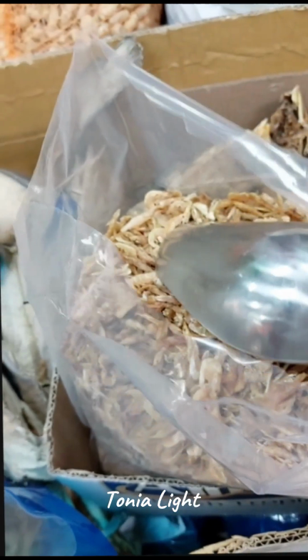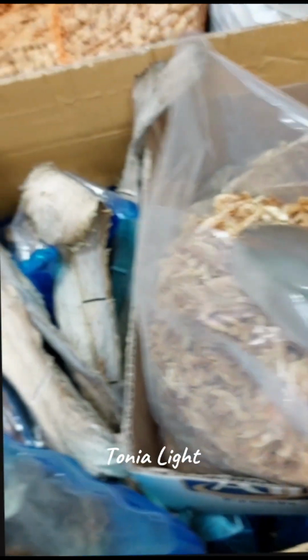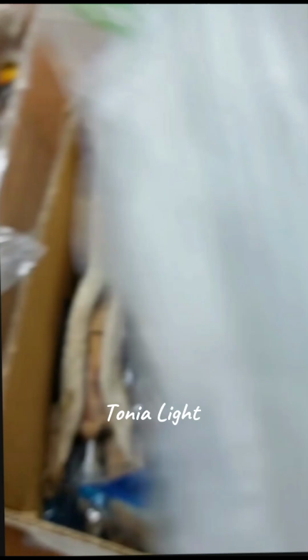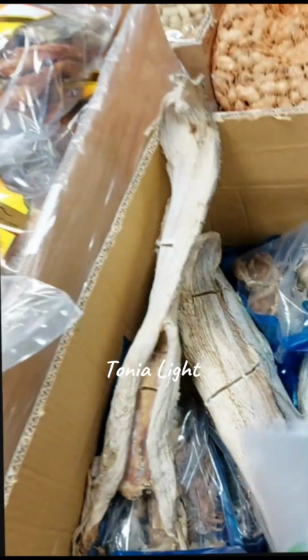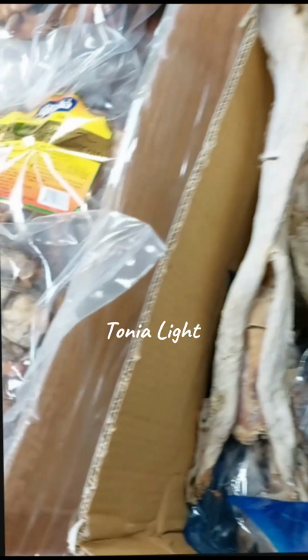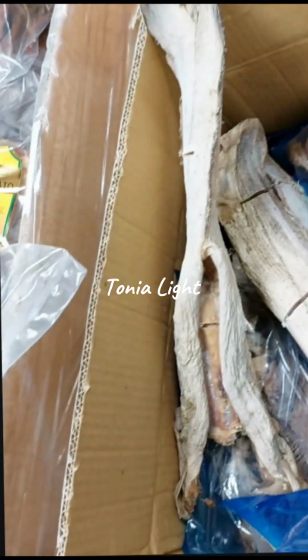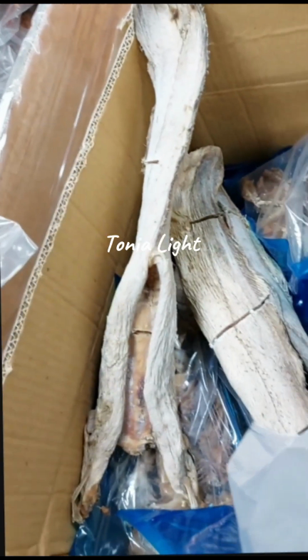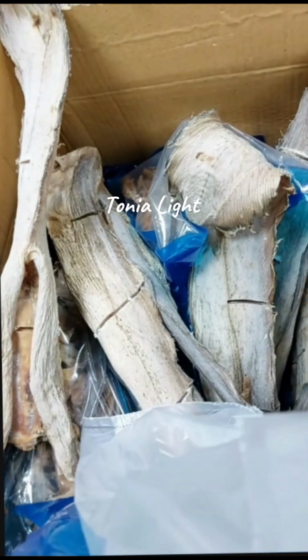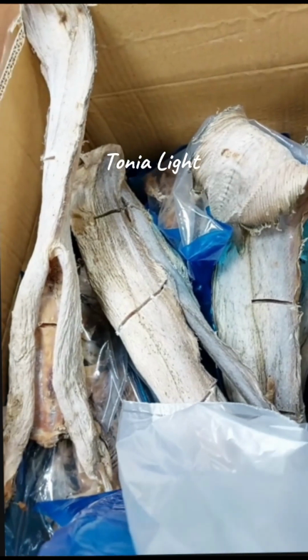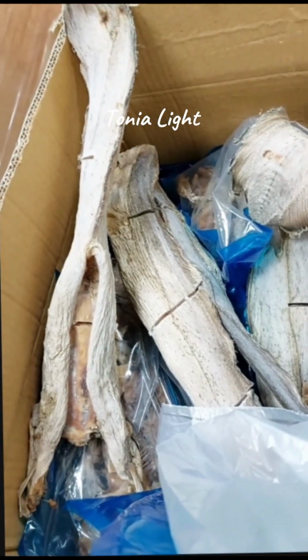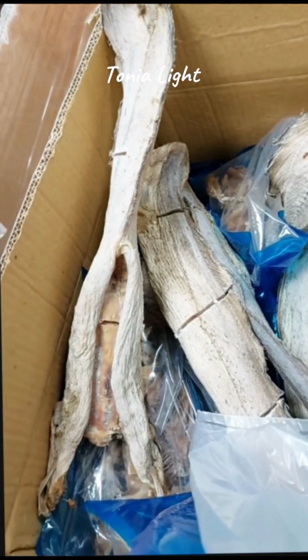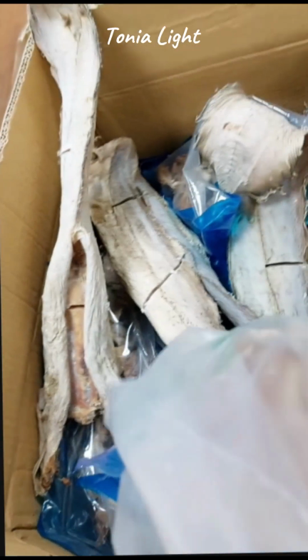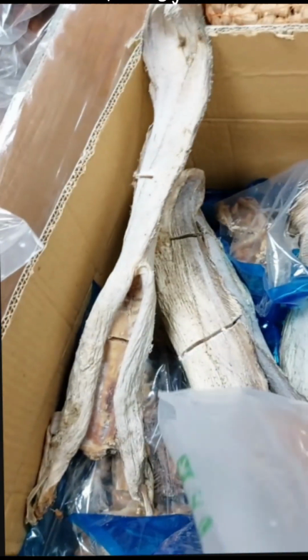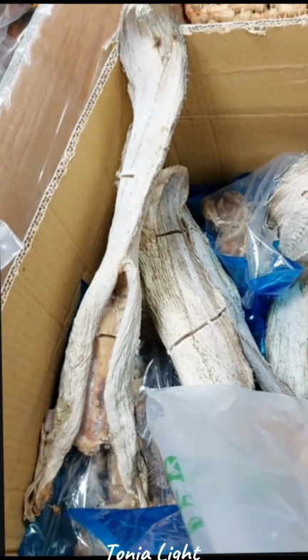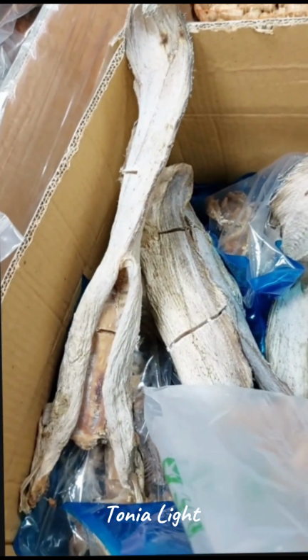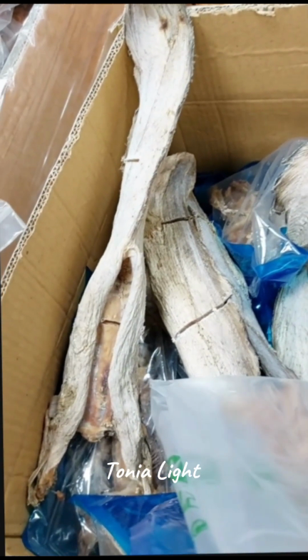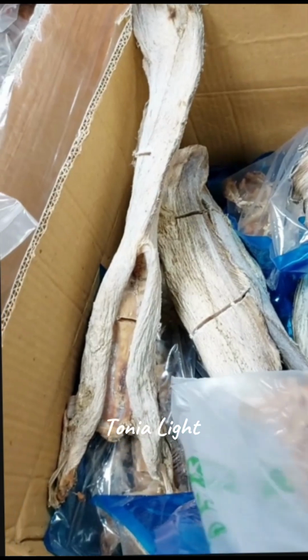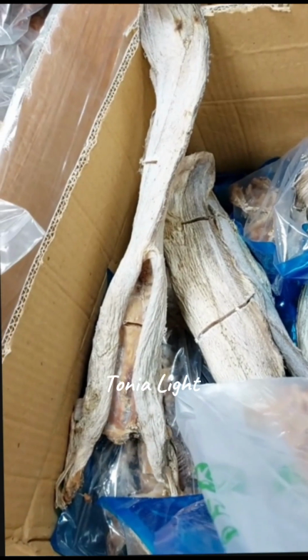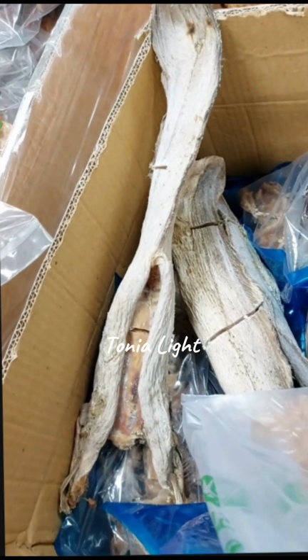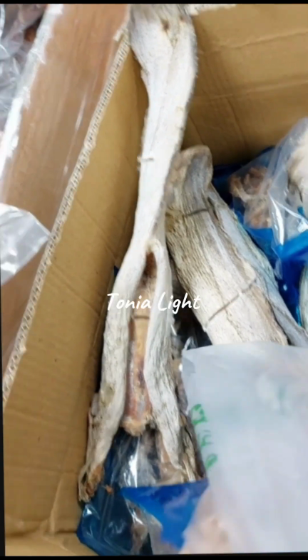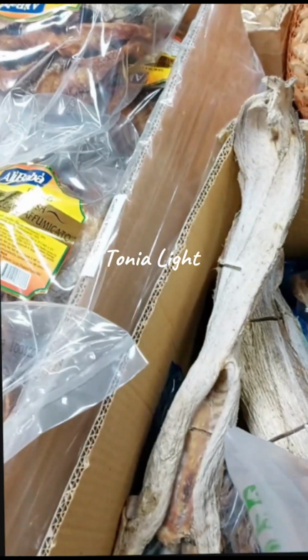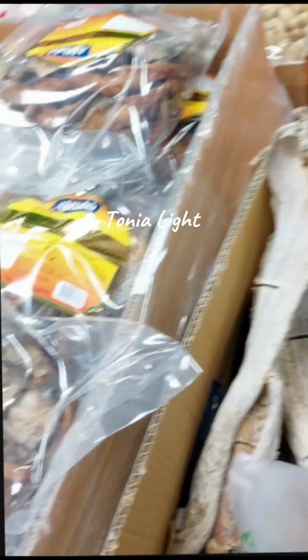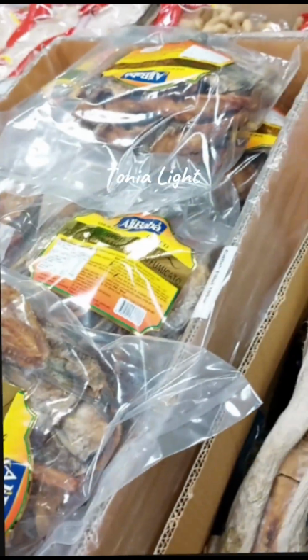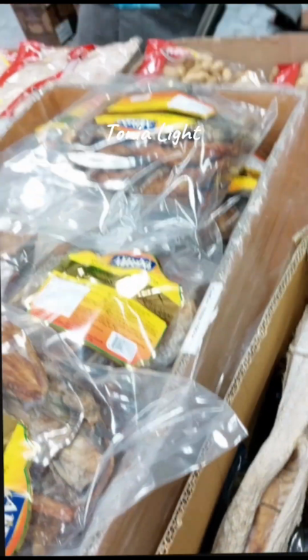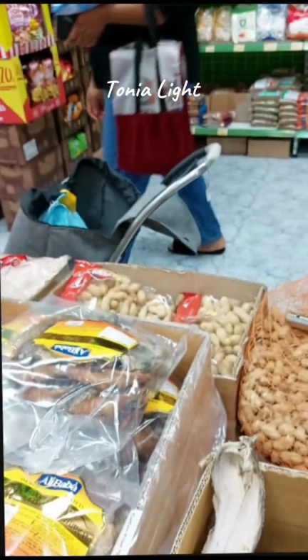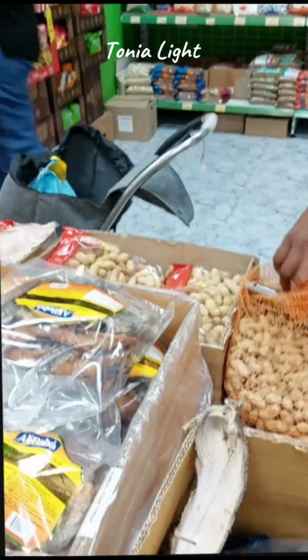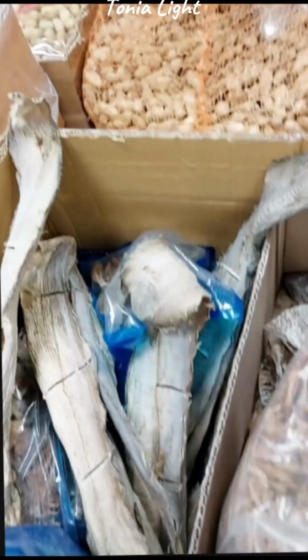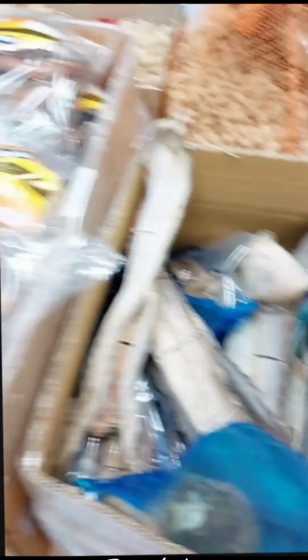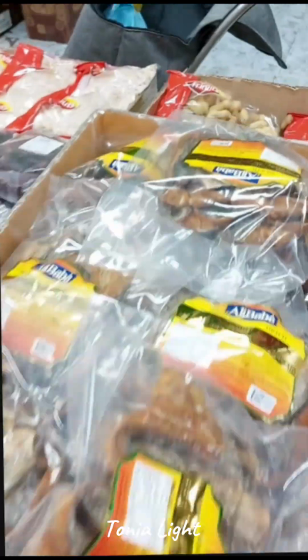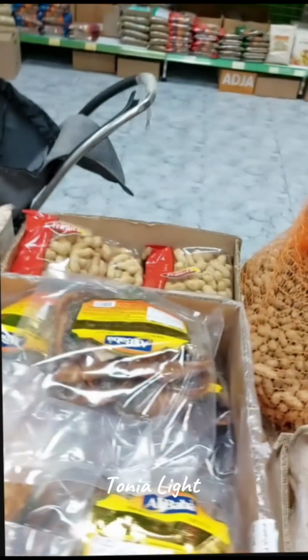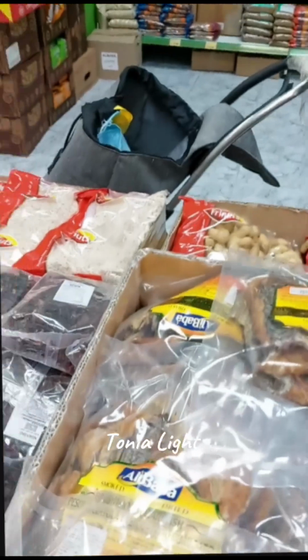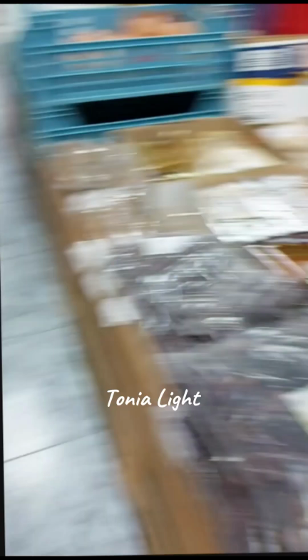I used to use stockfish and smoked fish — all those dried fish — but they used to dry it with salt, that's why I don't buy it anymore.